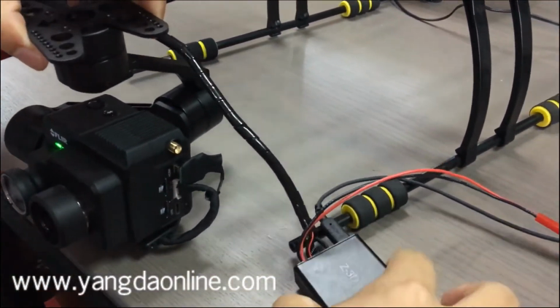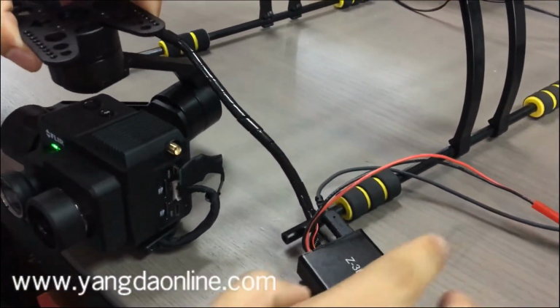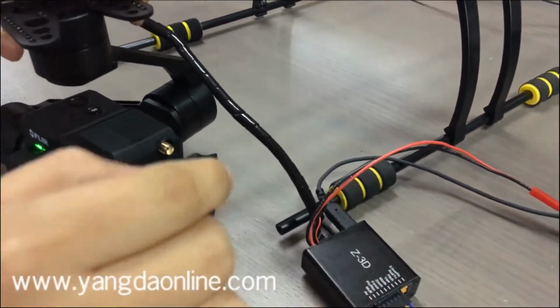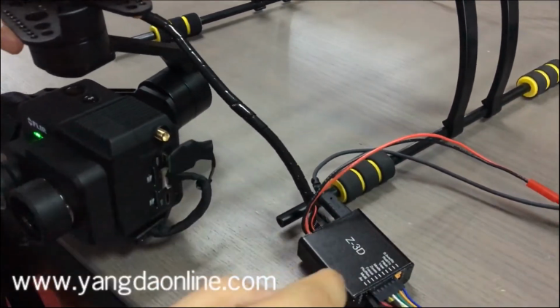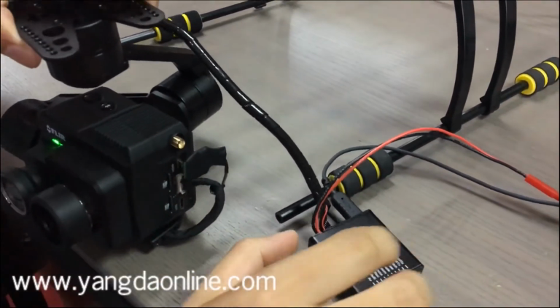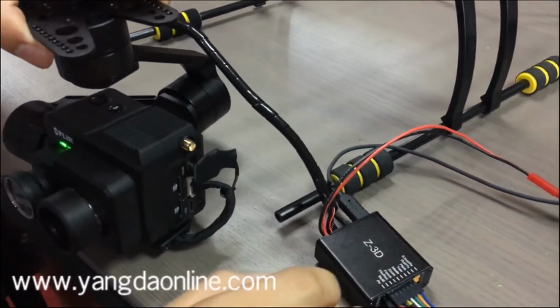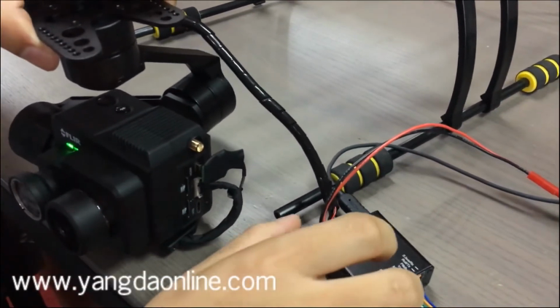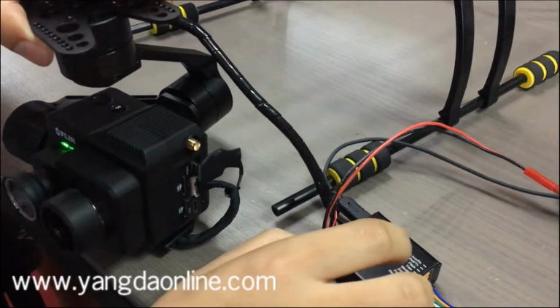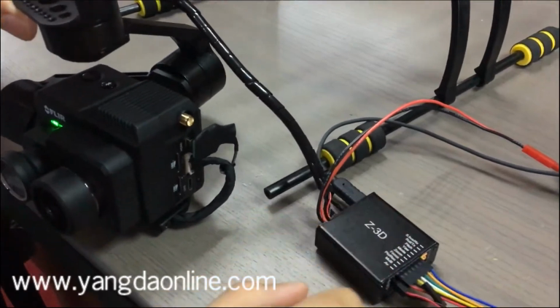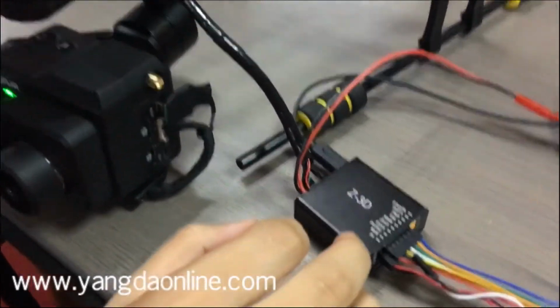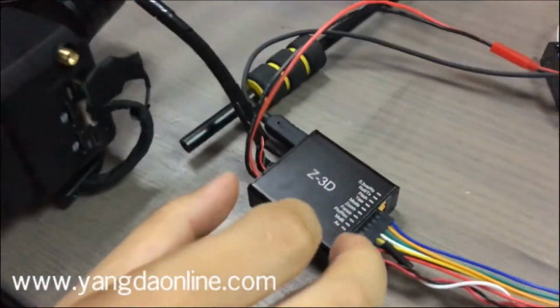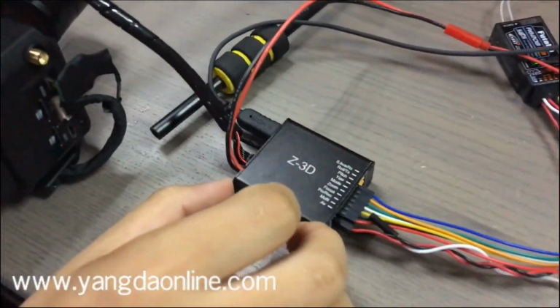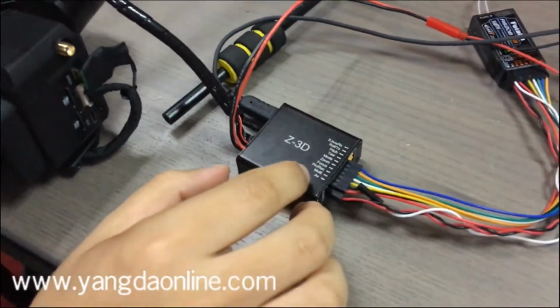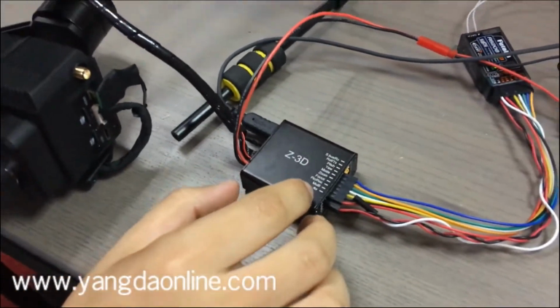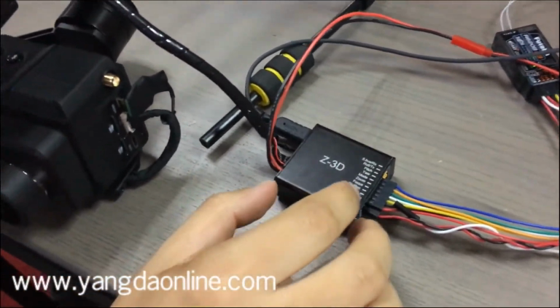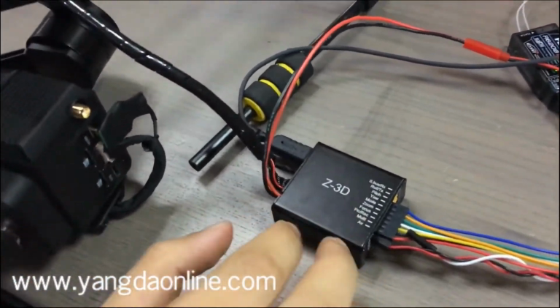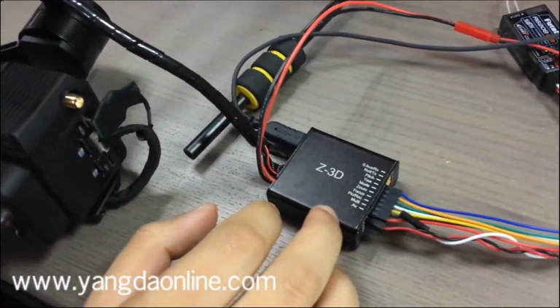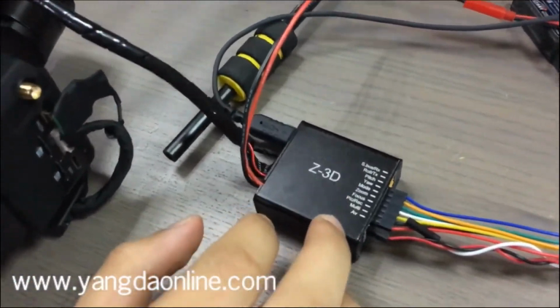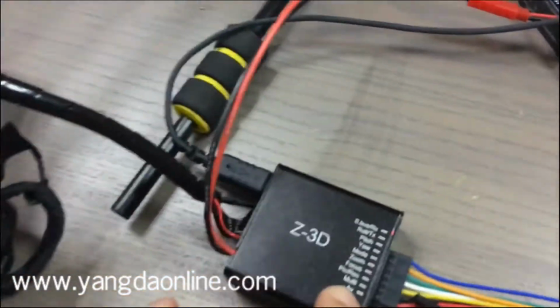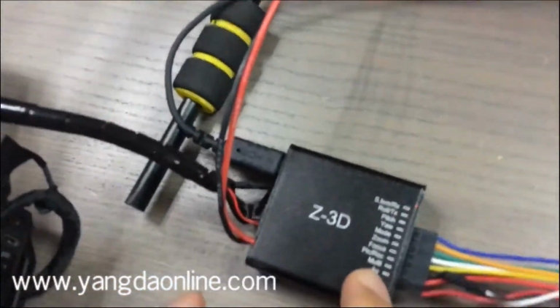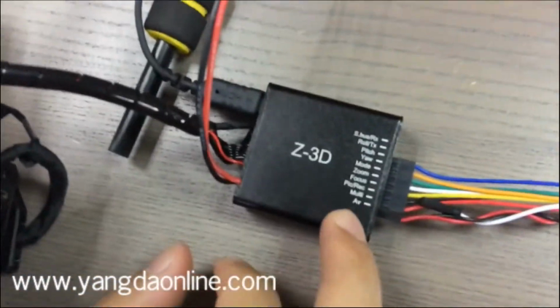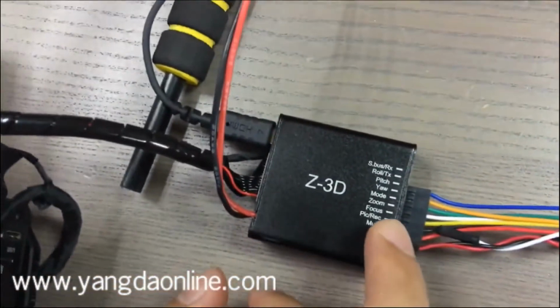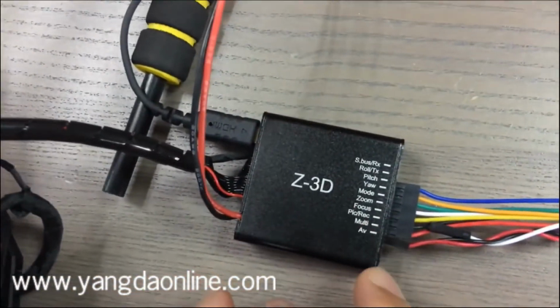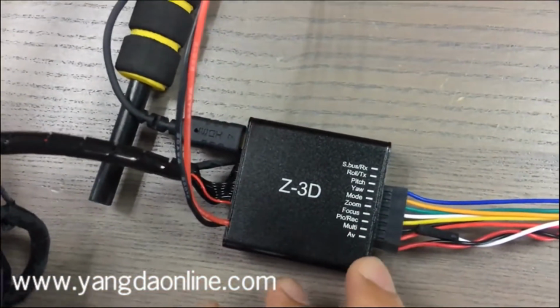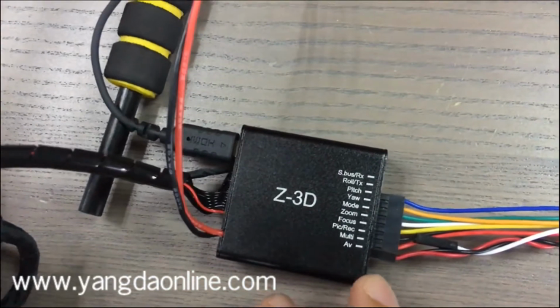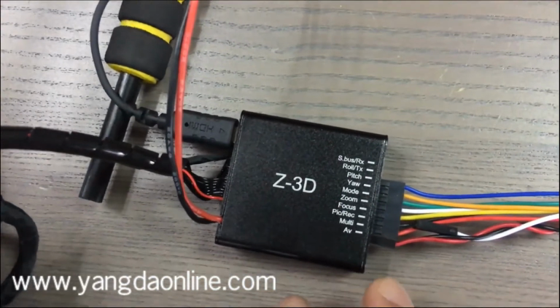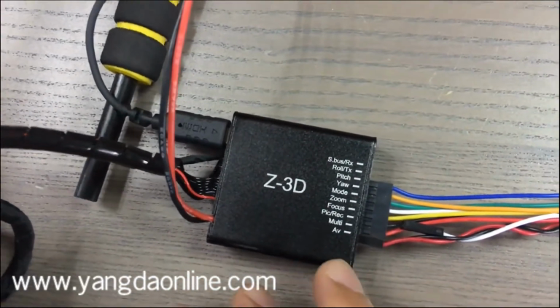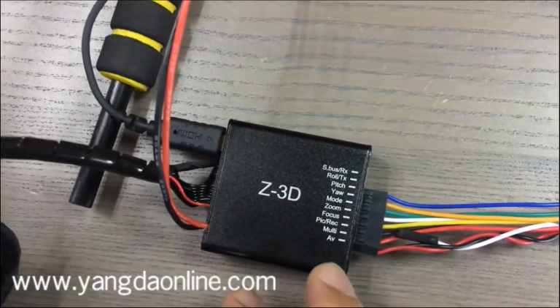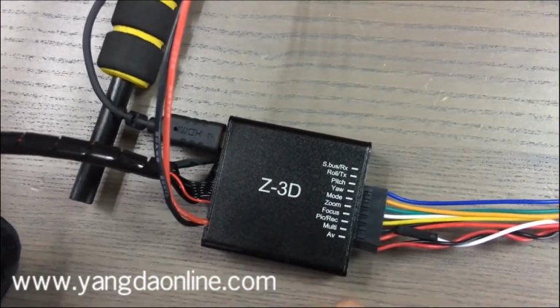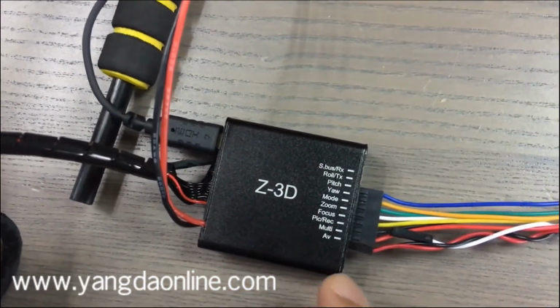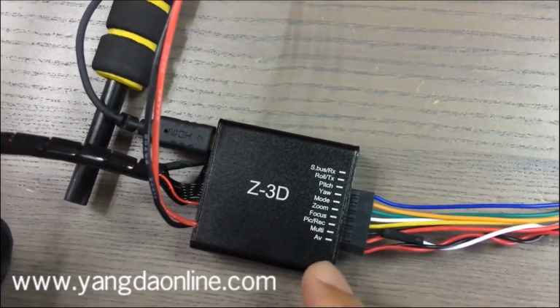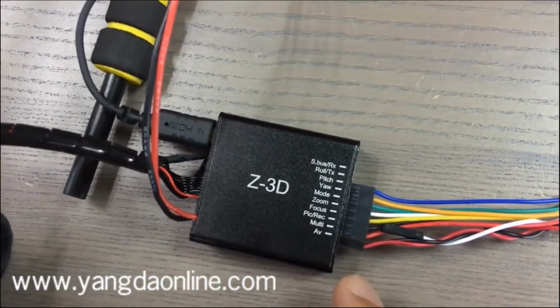Let's look at this wiring hub. You can realize pitch, yaw, and also the AV out.